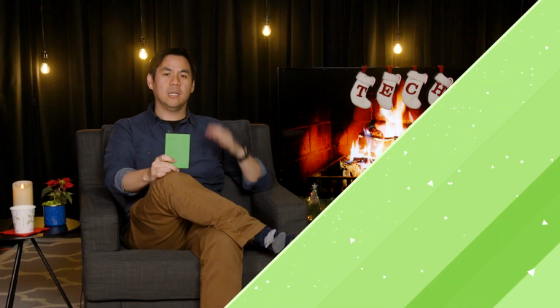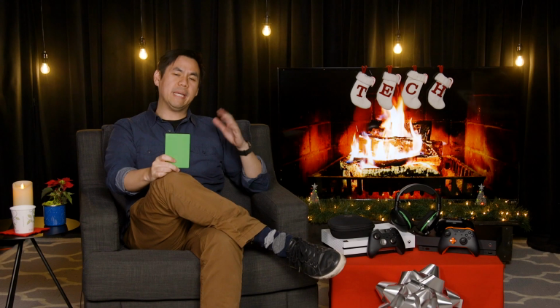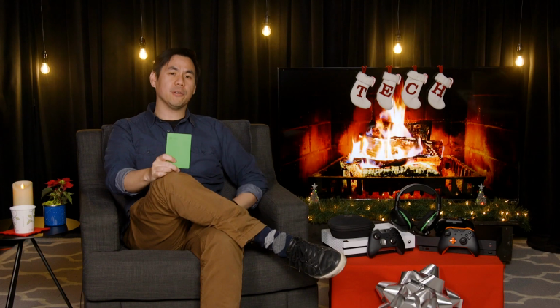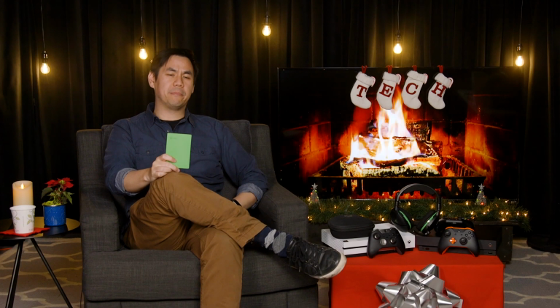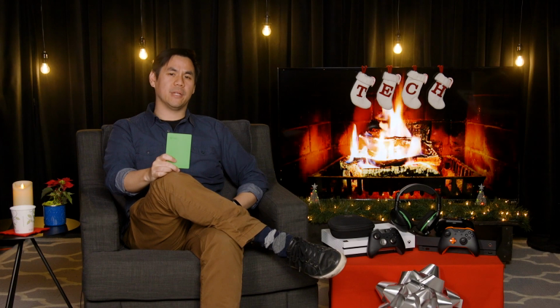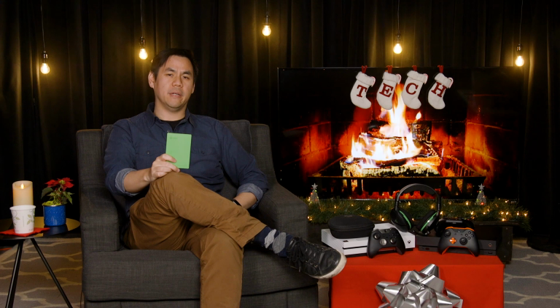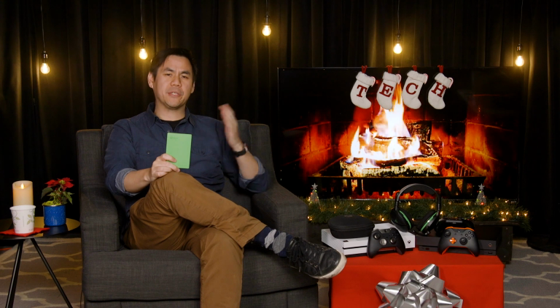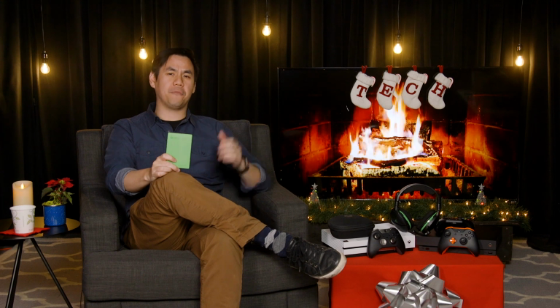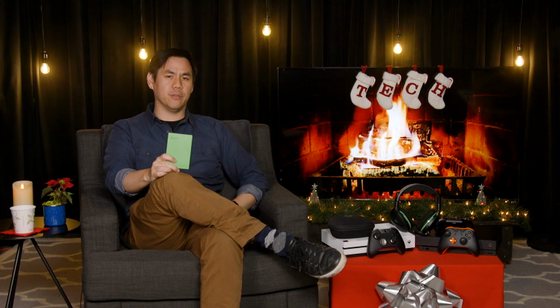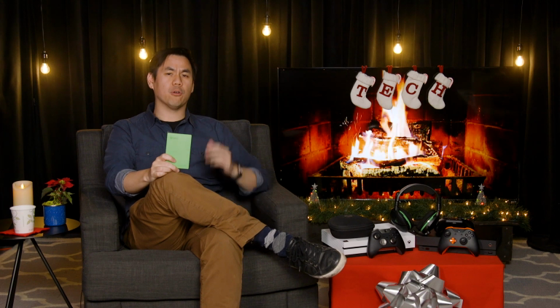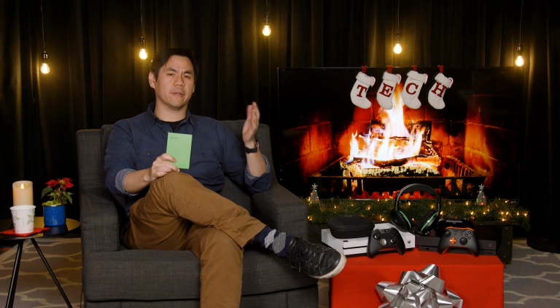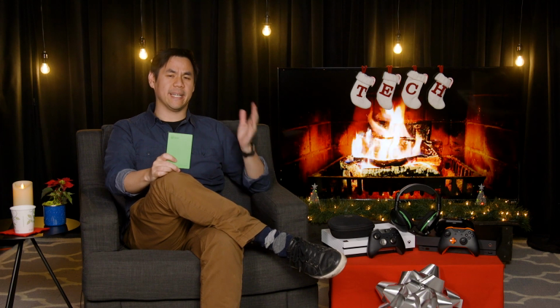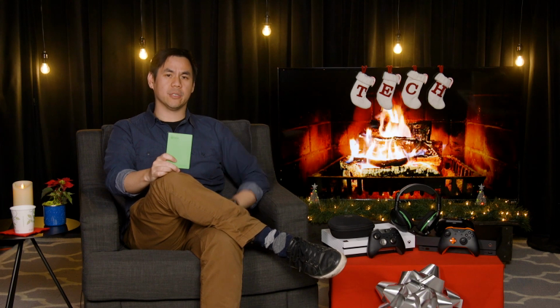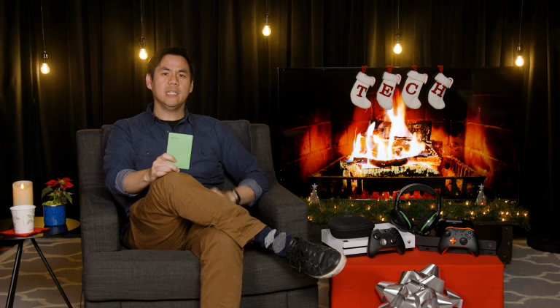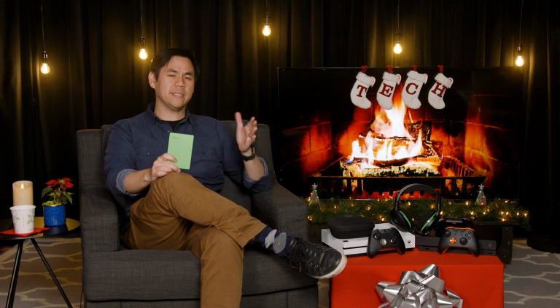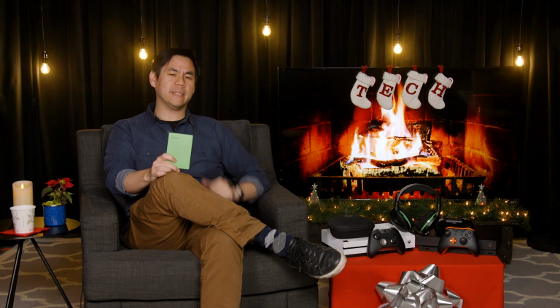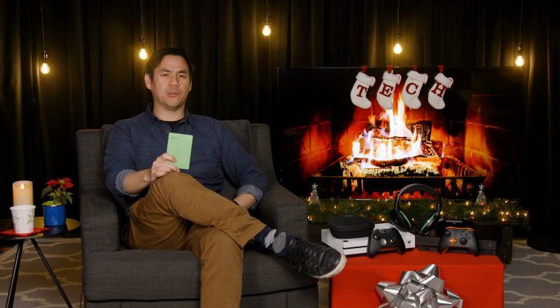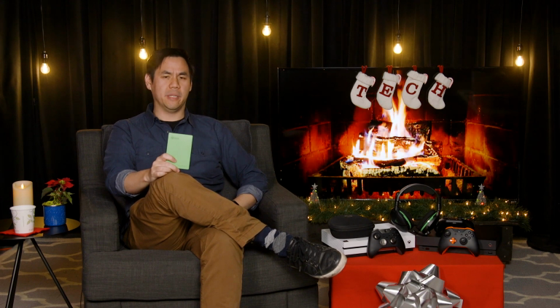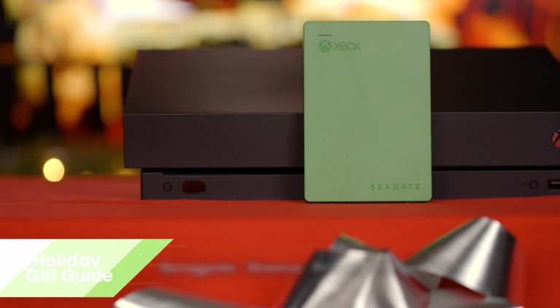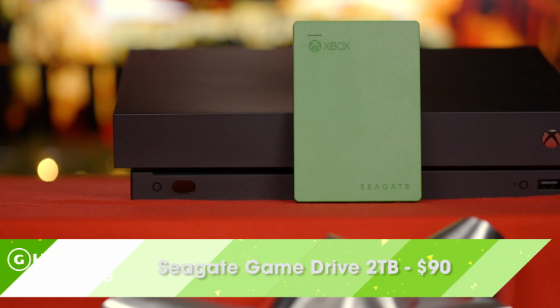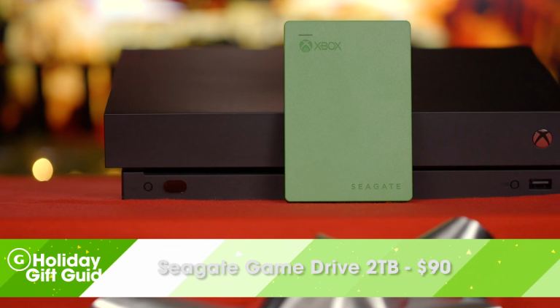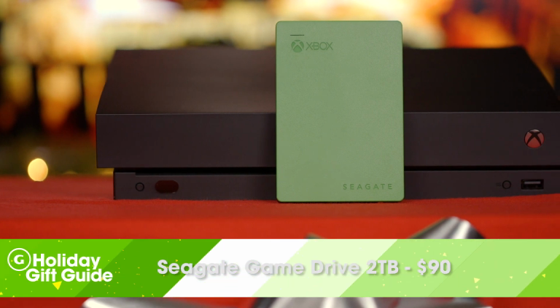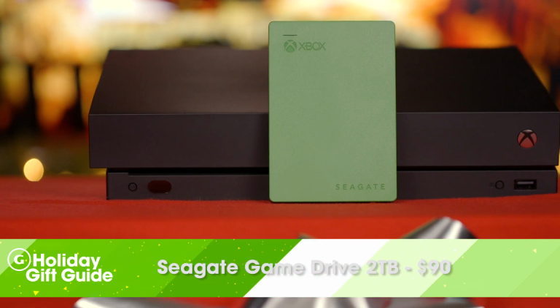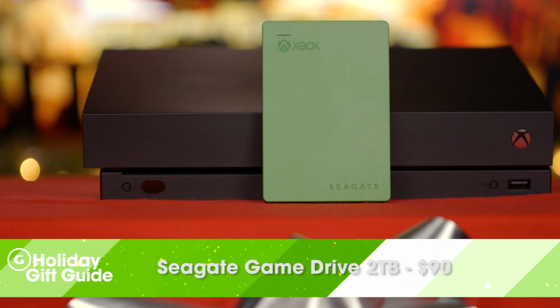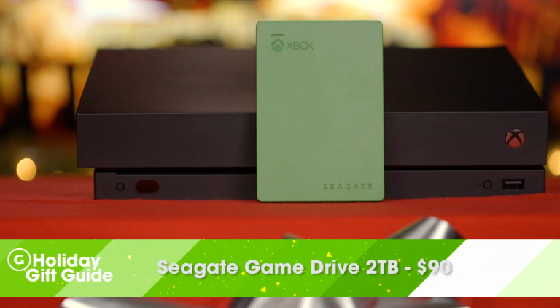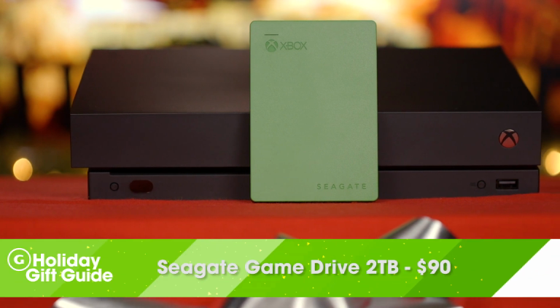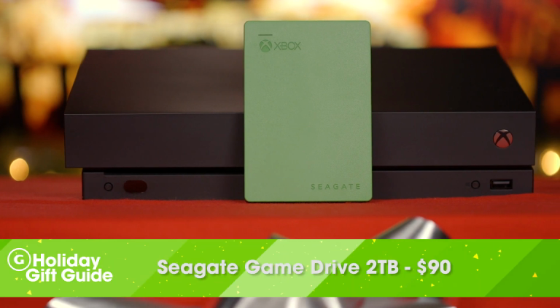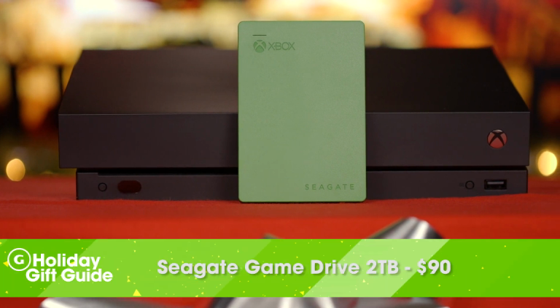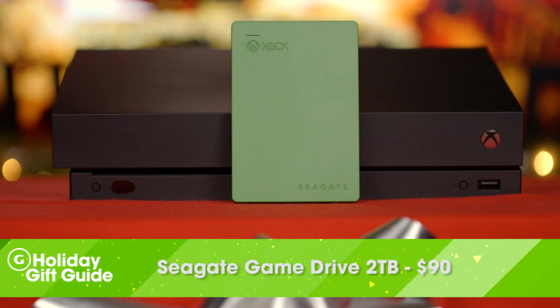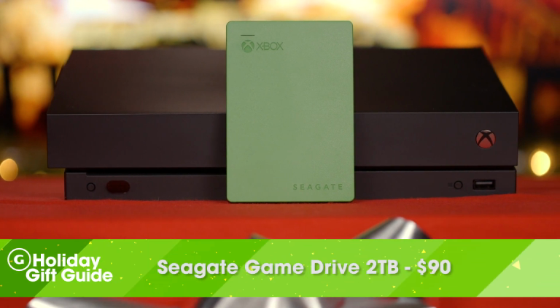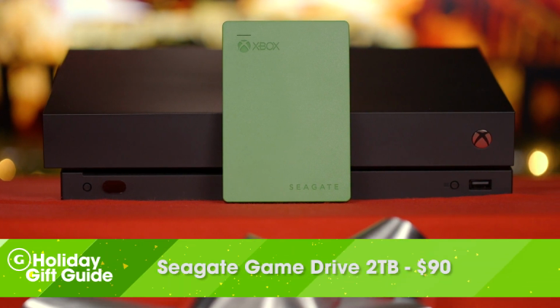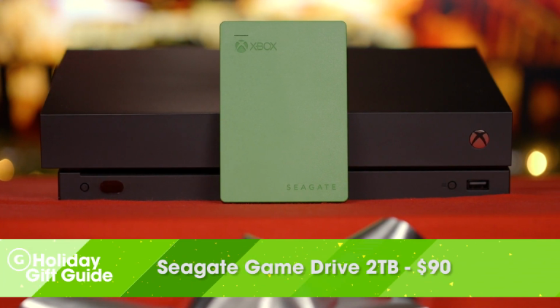With game installs getting bigger than ever, especially when you factor in large 4K textures, space is coming at a premium. That's why we're recommending Seagate's 2TB Game Drive. This should be enough for most gamers.